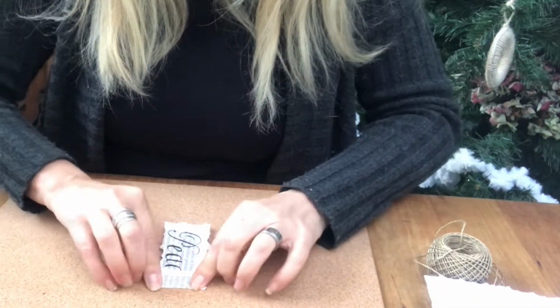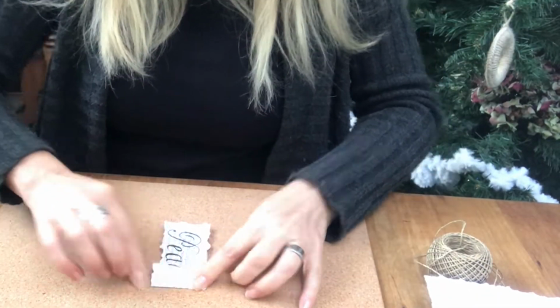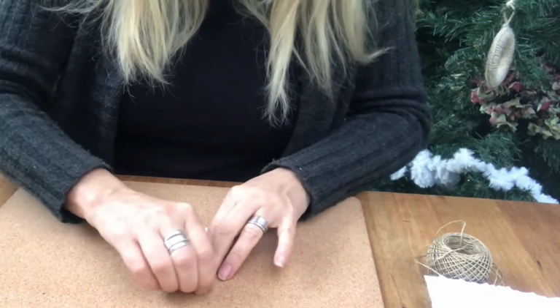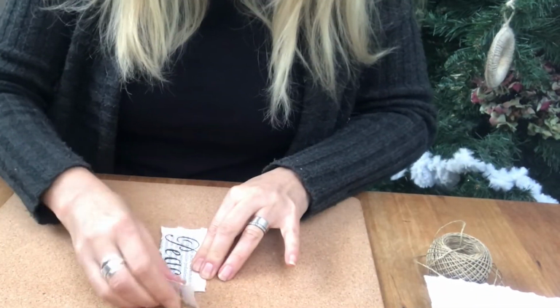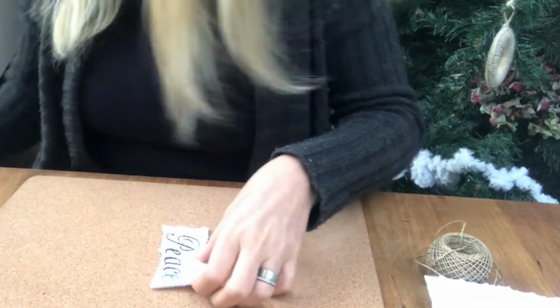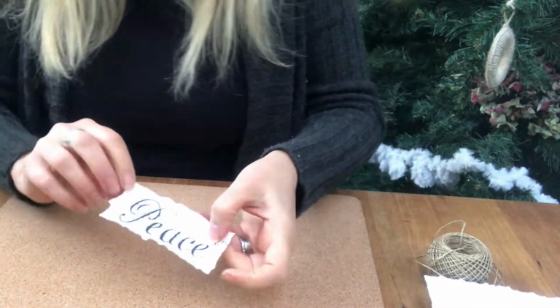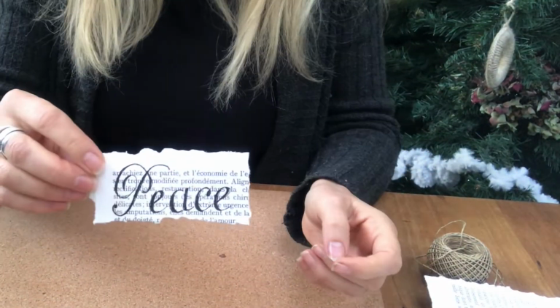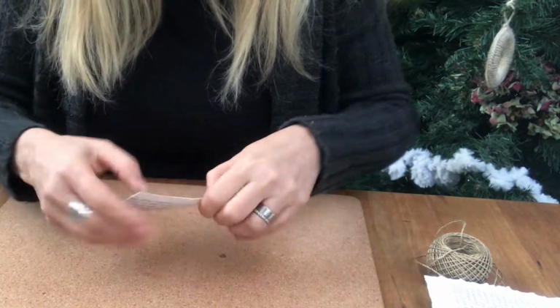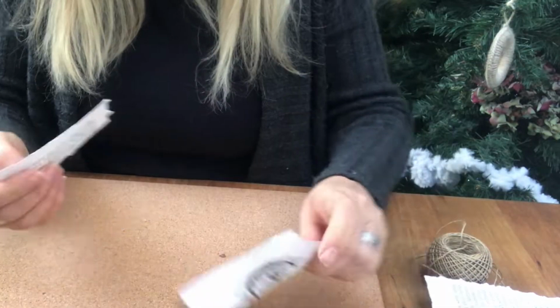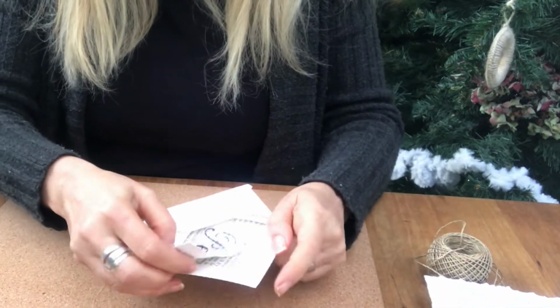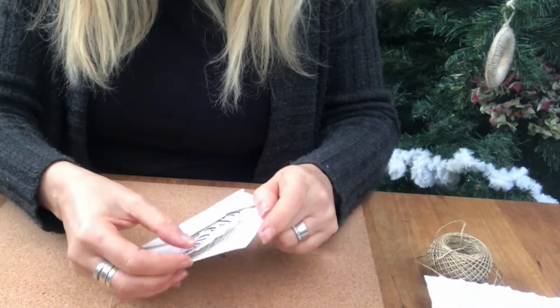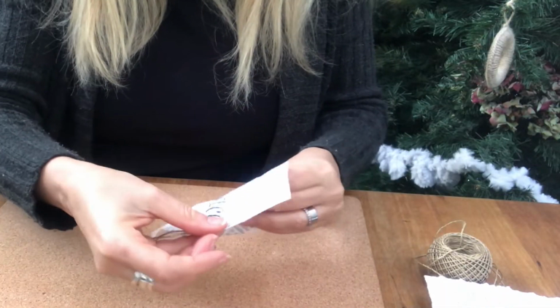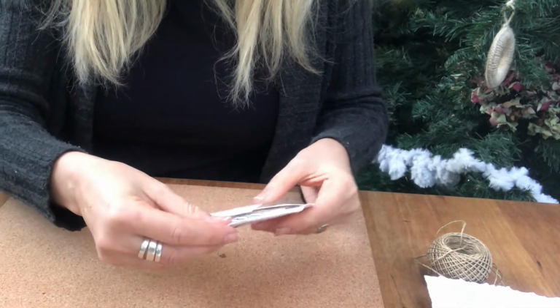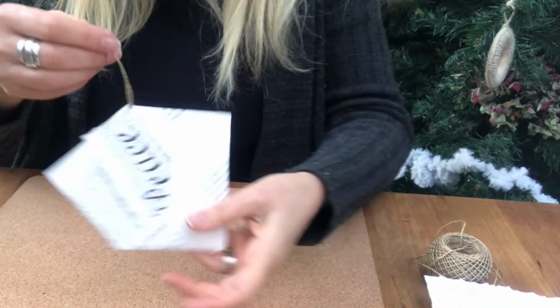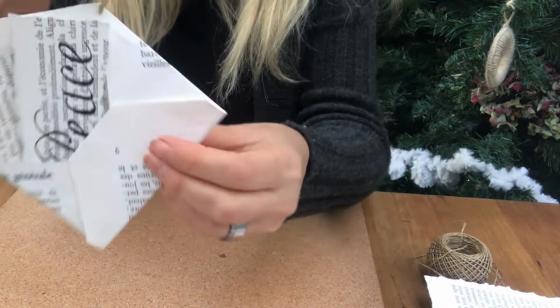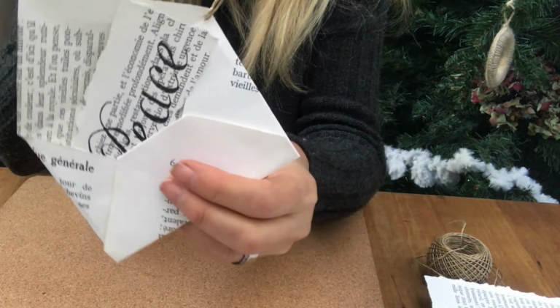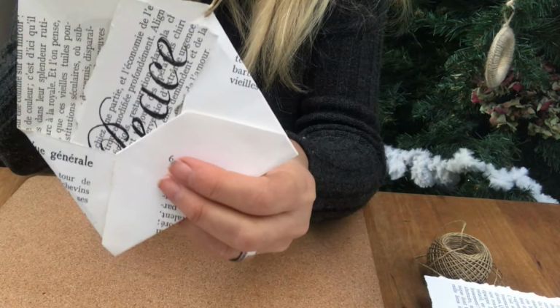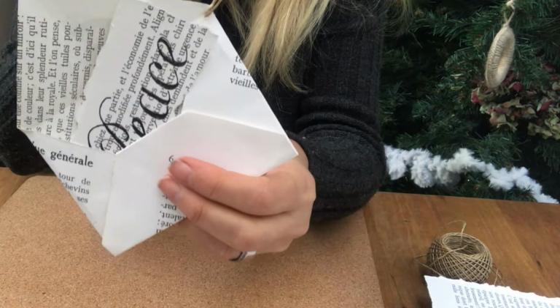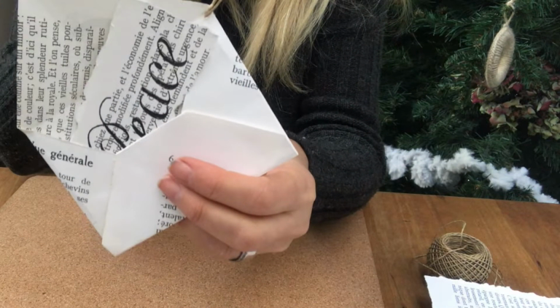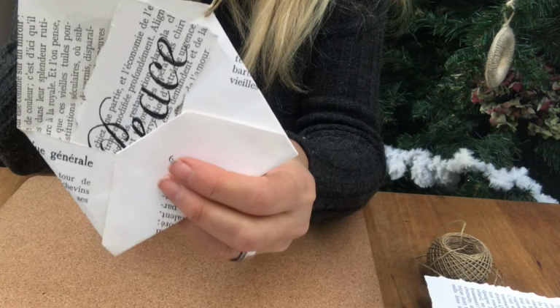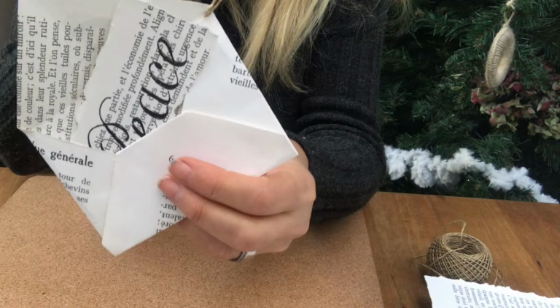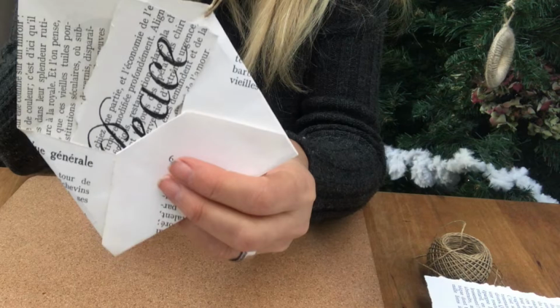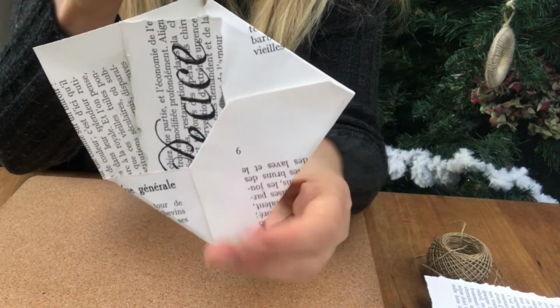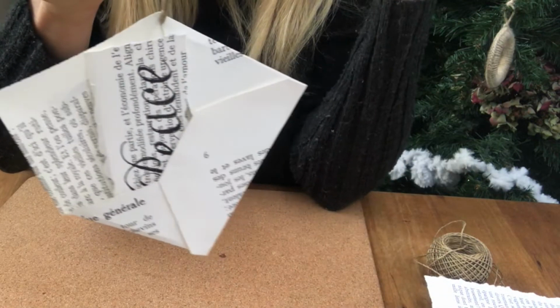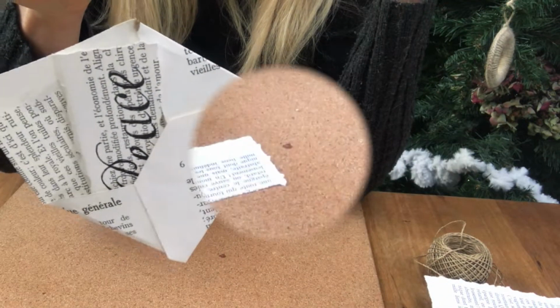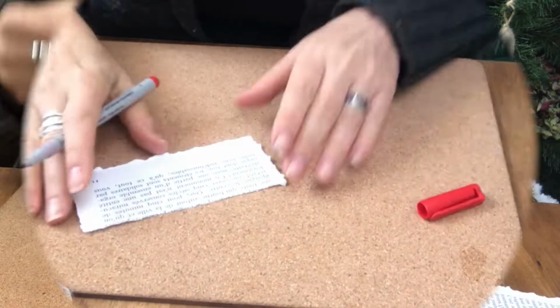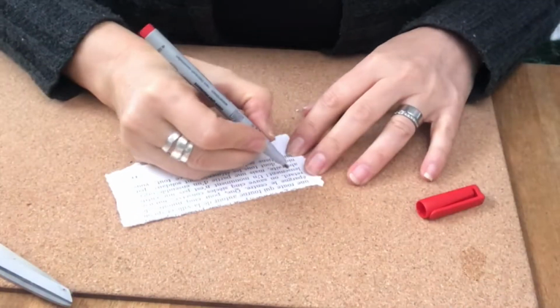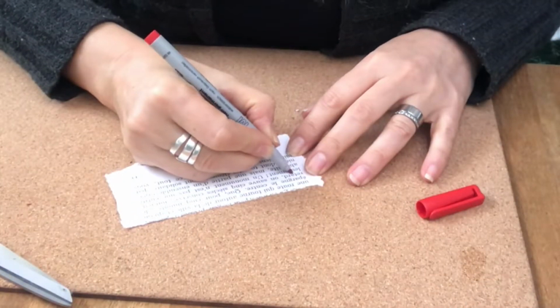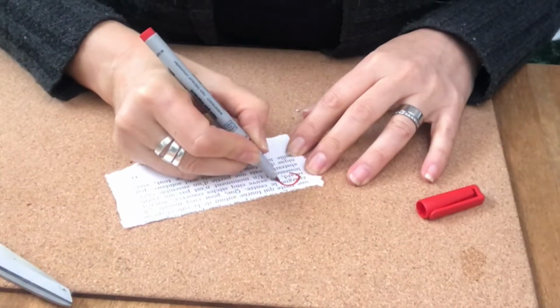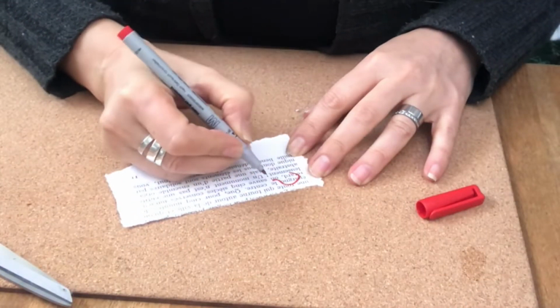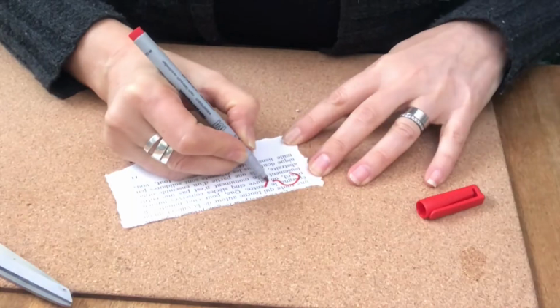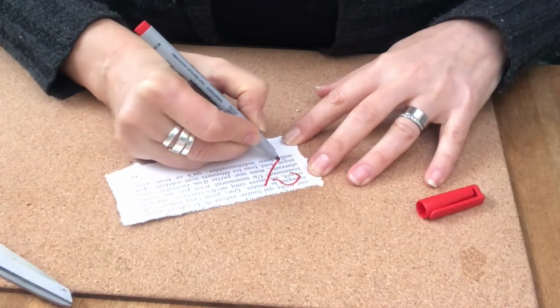I just tuck it into the envelope and keep it open. And there it is. And you can totally stop here.